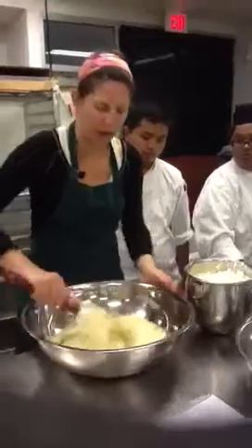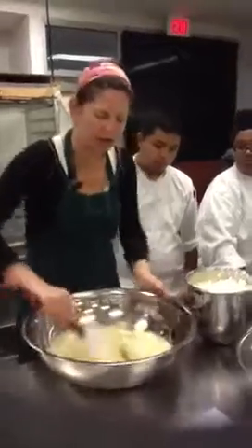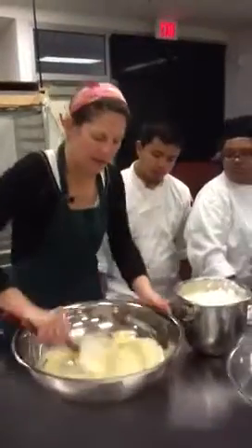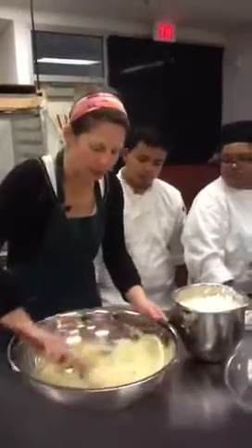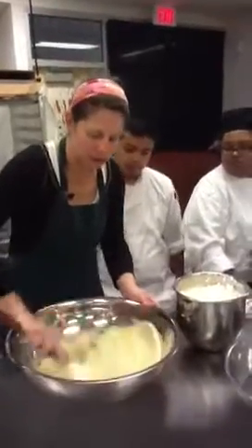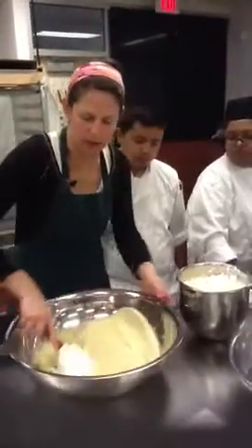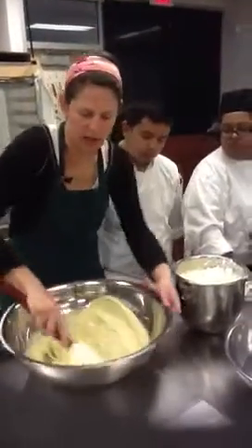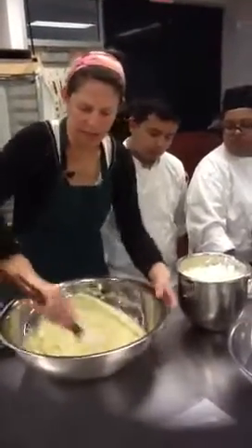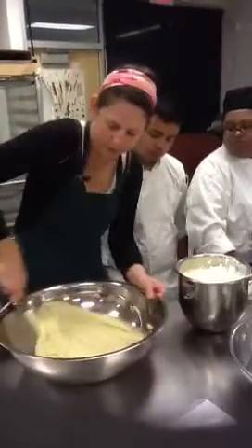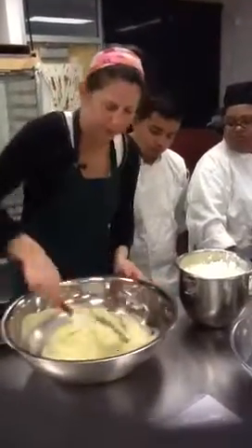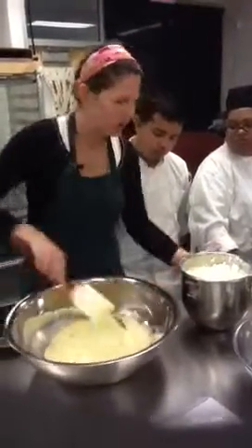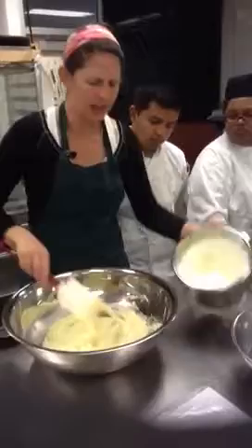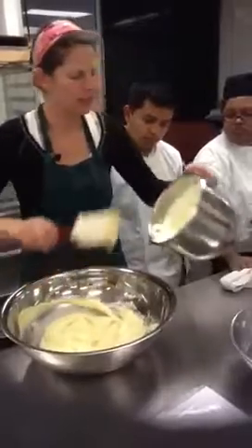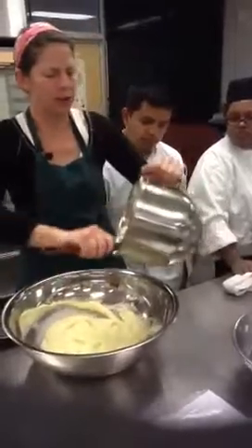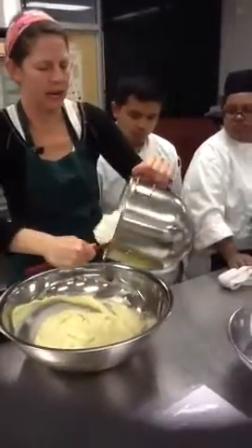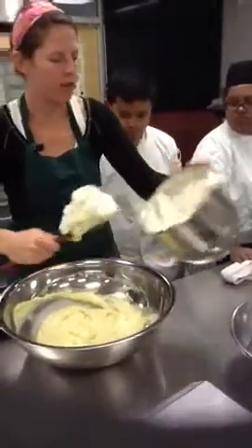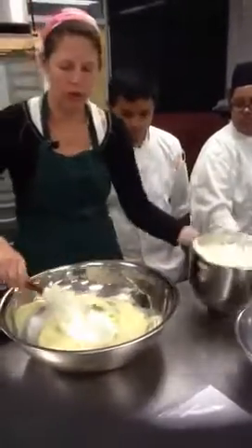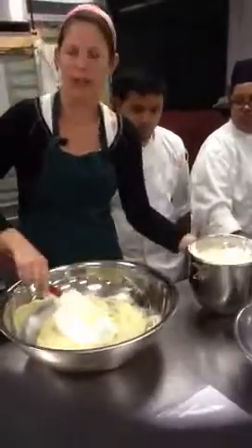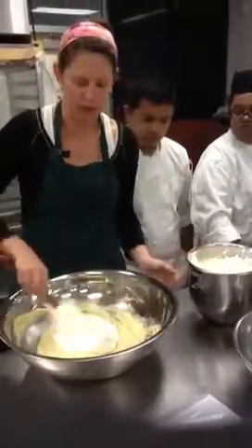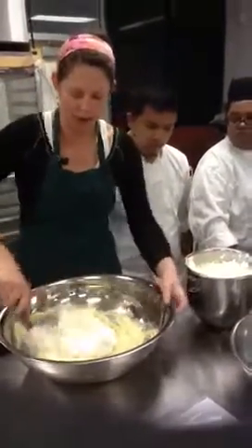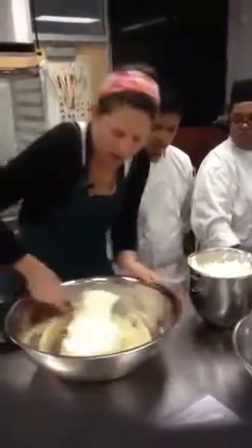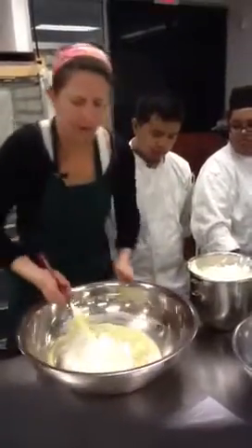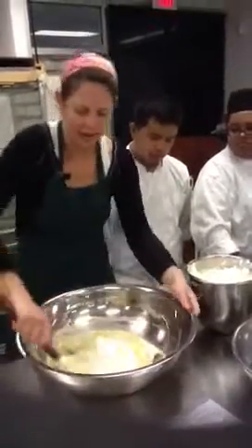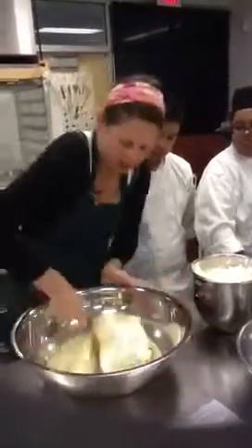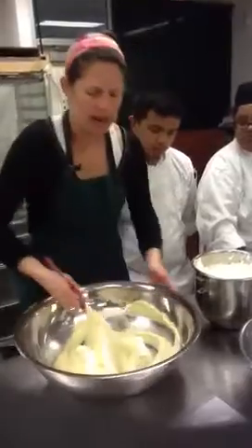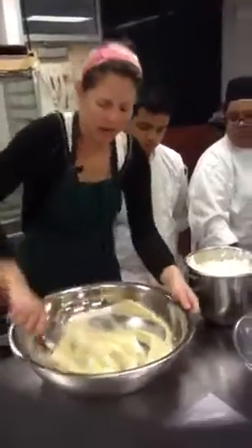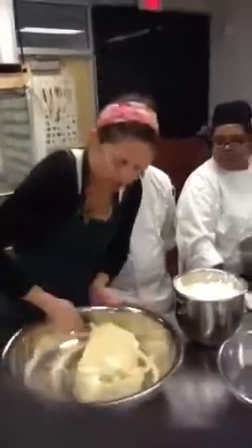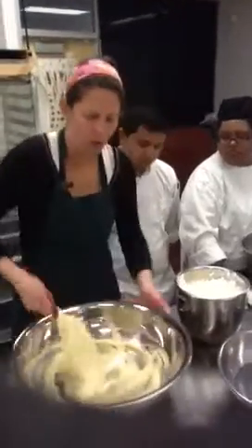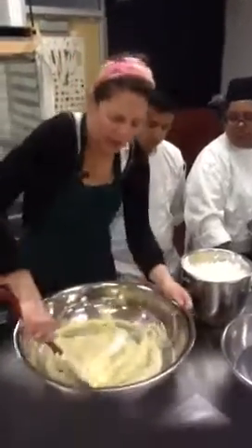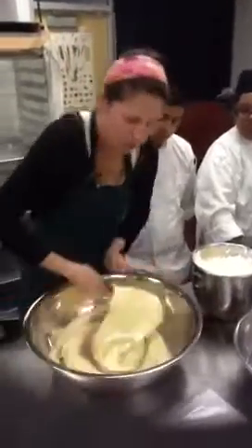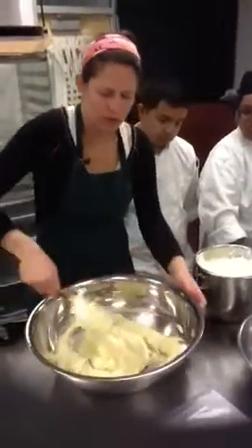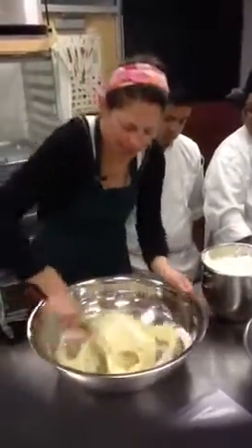What you want to do is mix up your pastry cream so that it's not lumpy at all. Then you're going to take your whipped cream — there's no sugar in this whatsoever — and you're going to fold it in.